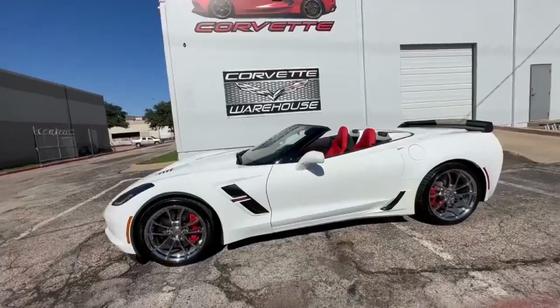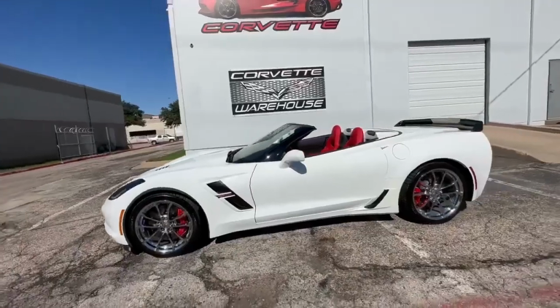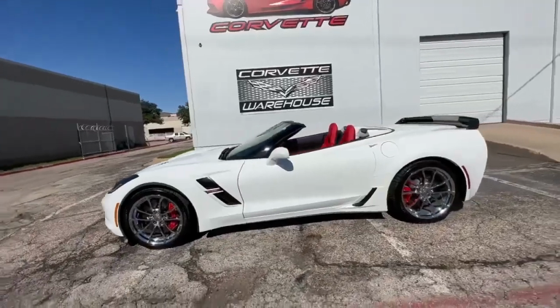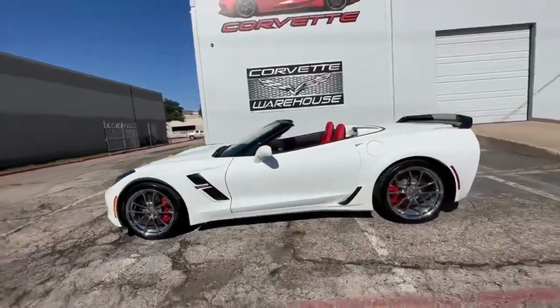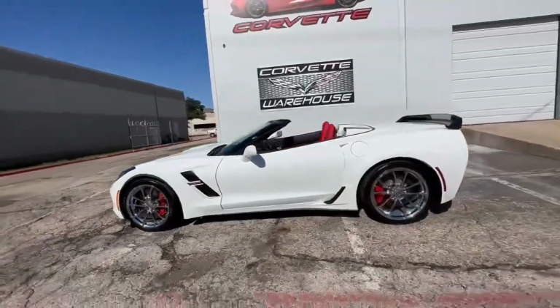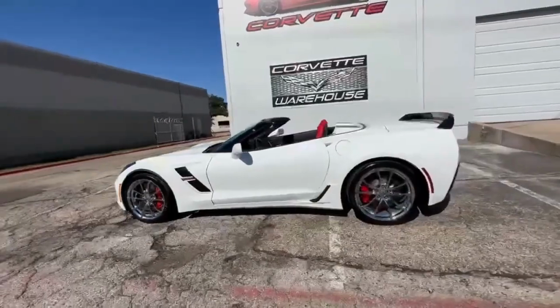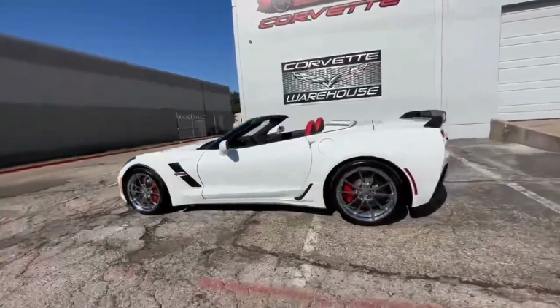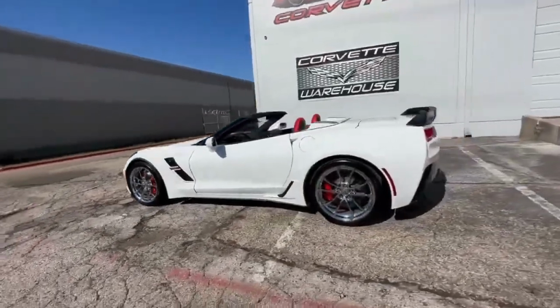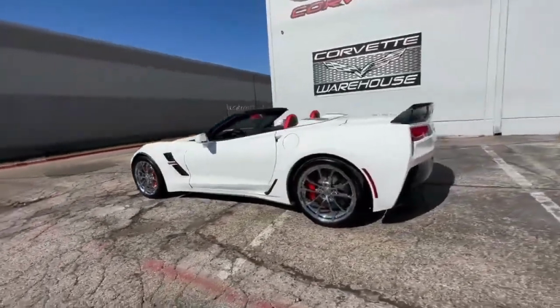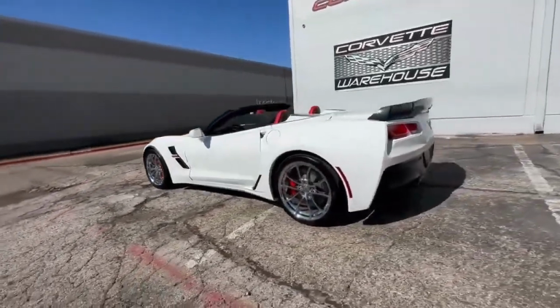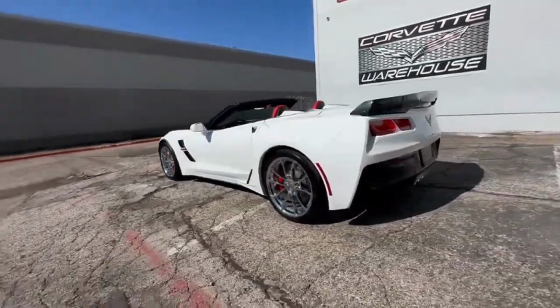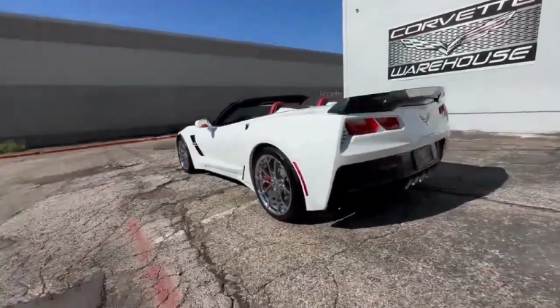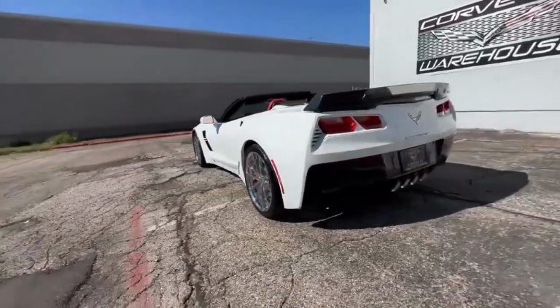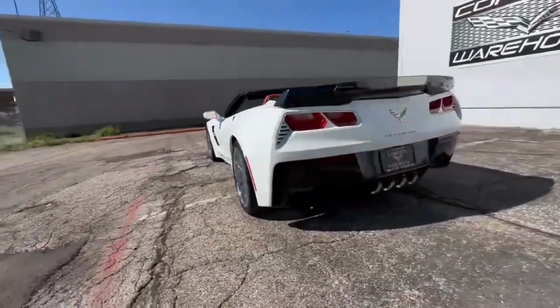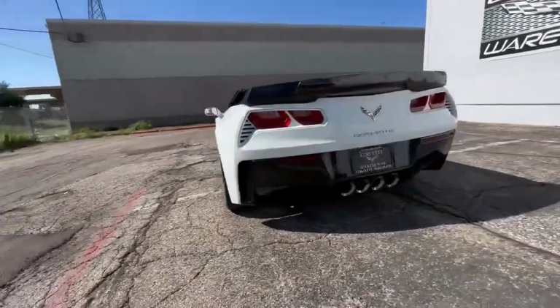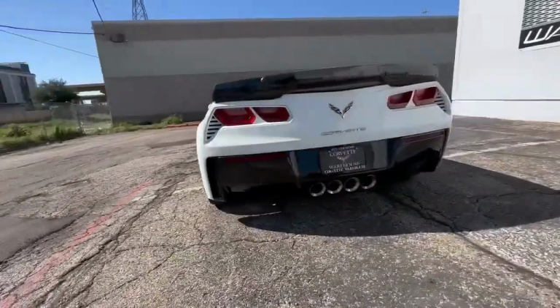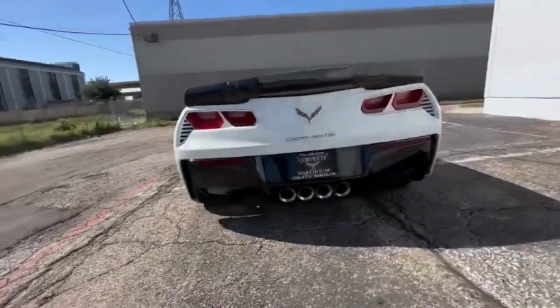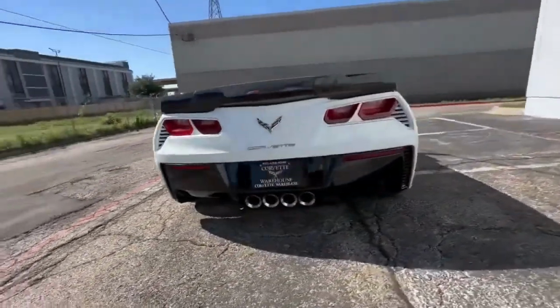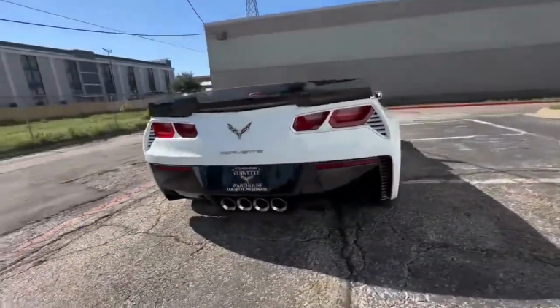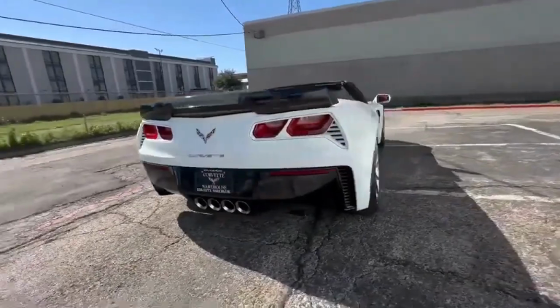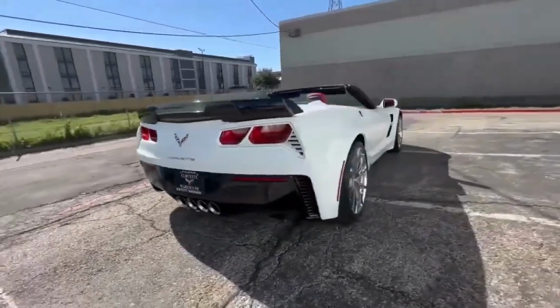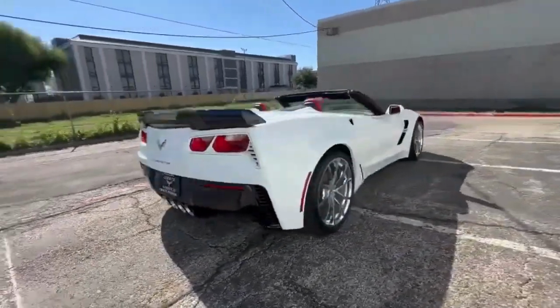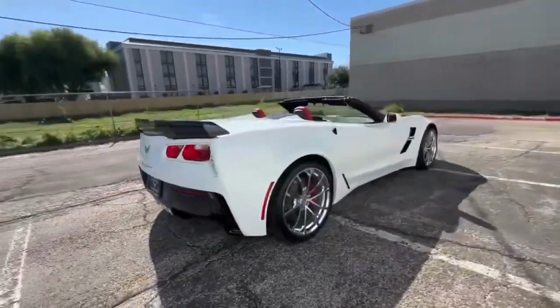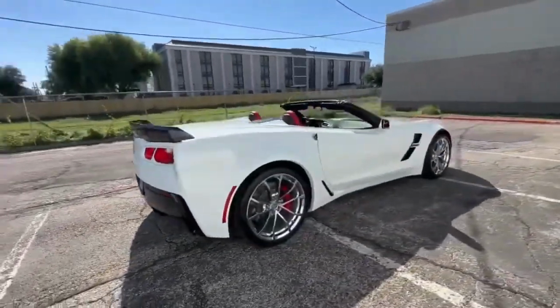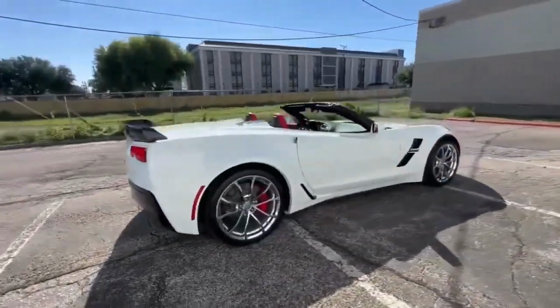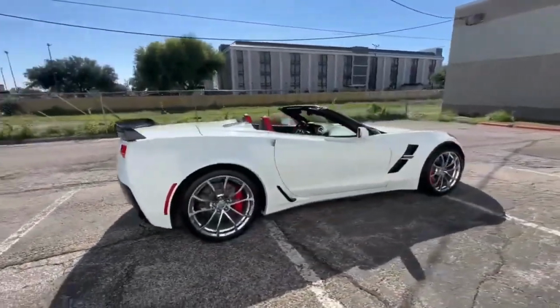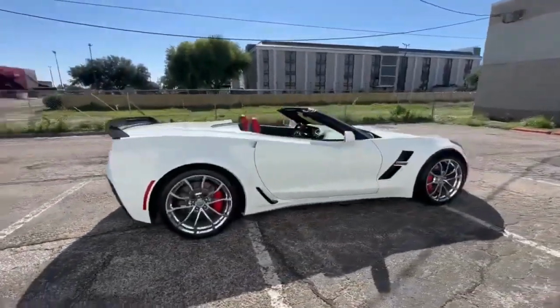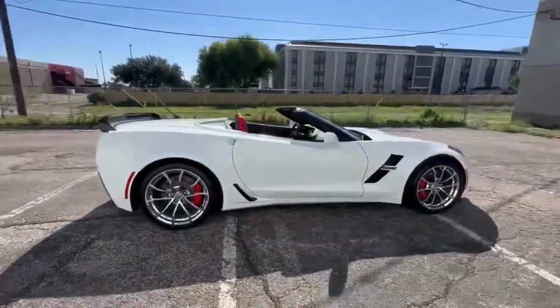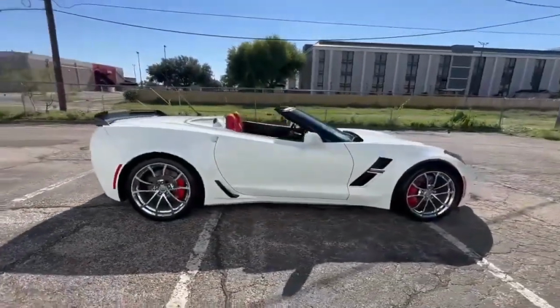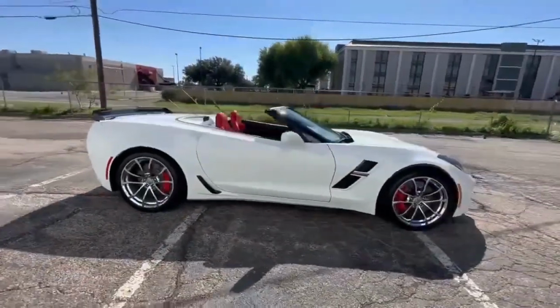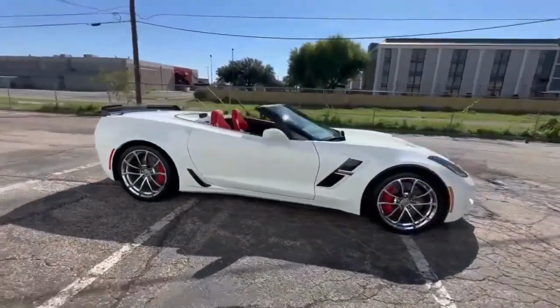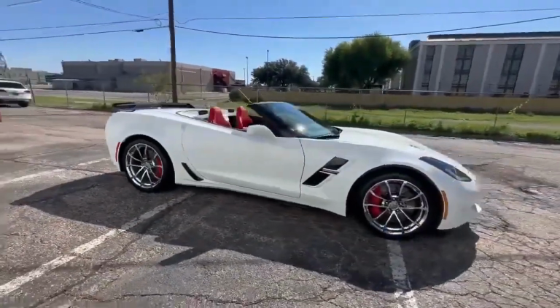This Grand Sport Convertible comes with sport bucket seats, power windows, power locks, power mirrors, keyless entry, and the GM Chrome Grand Sport wheels, completing the impressive package.